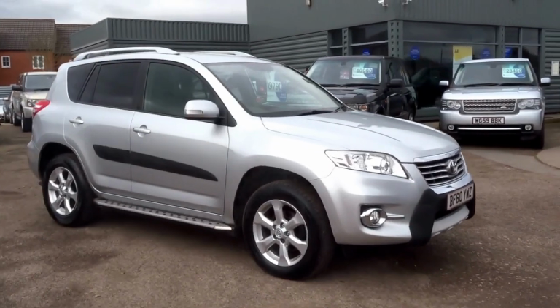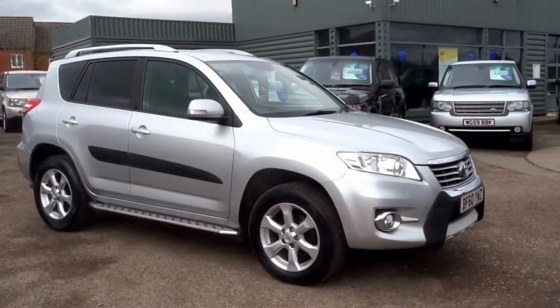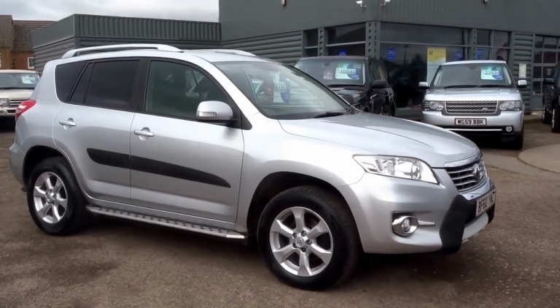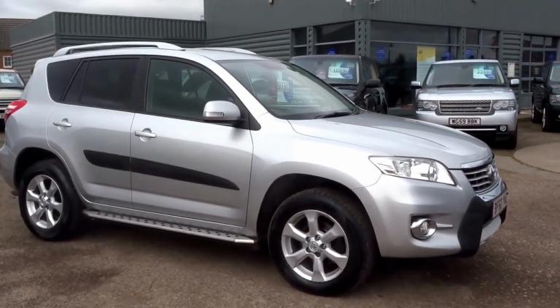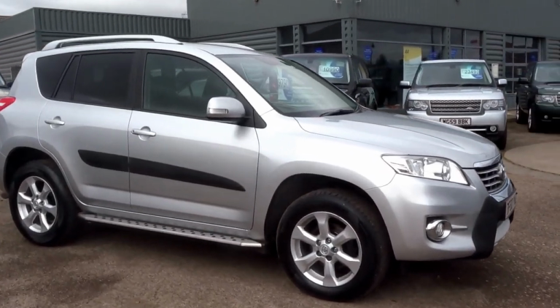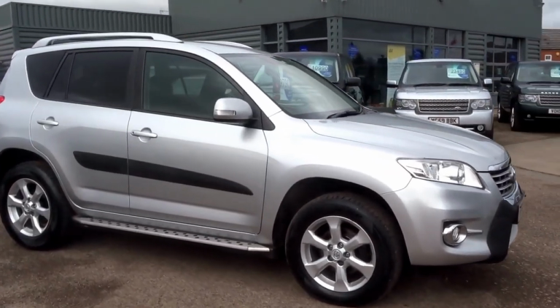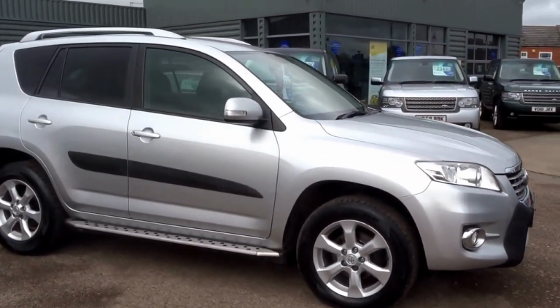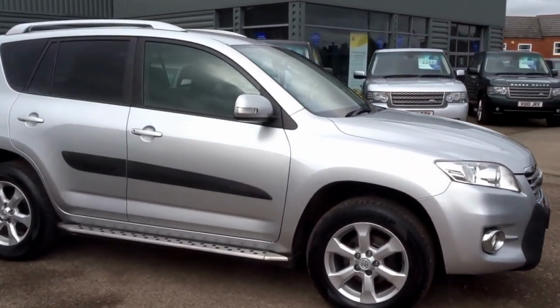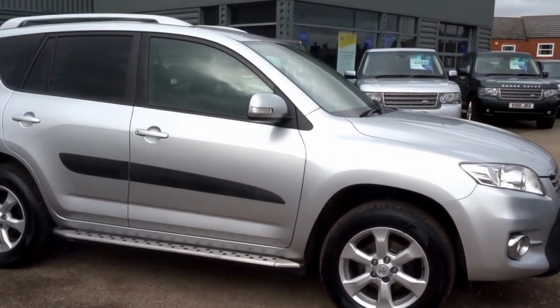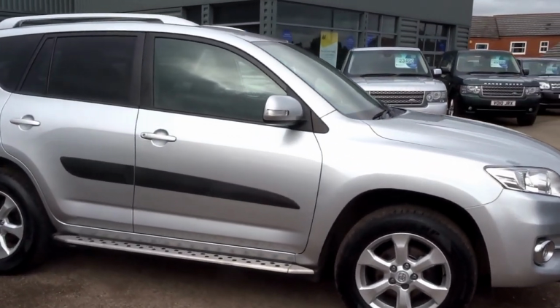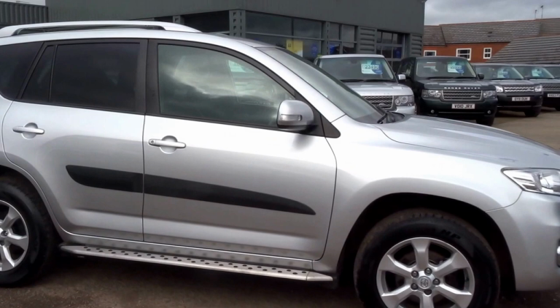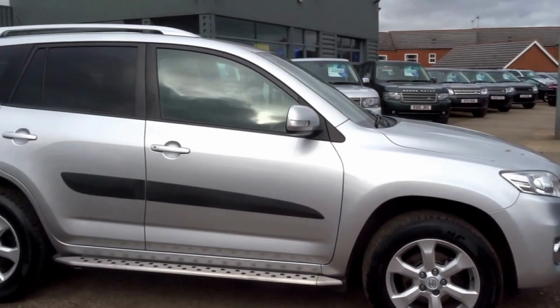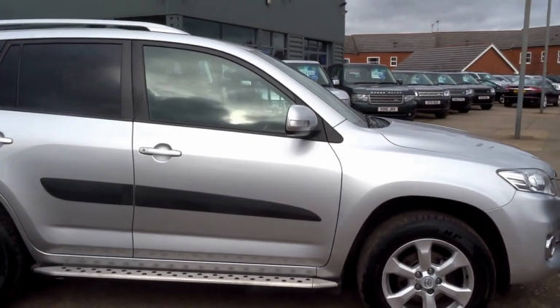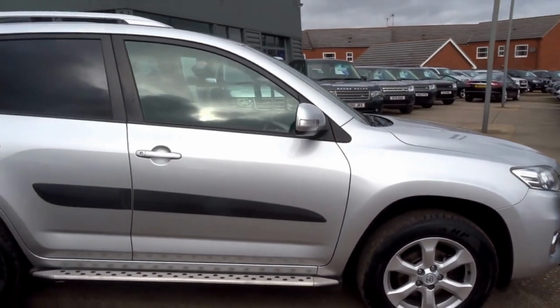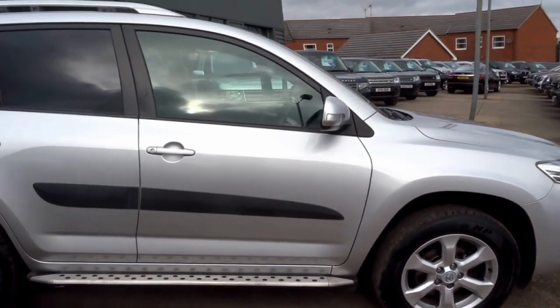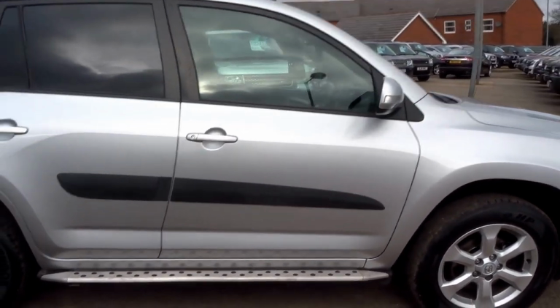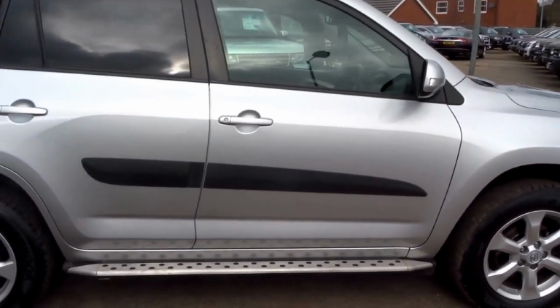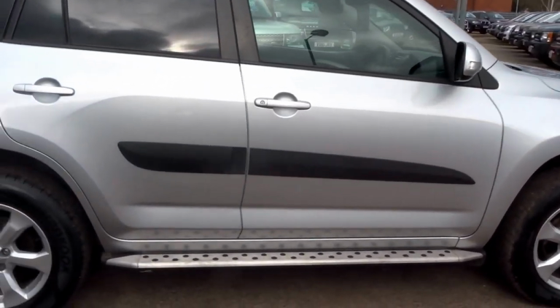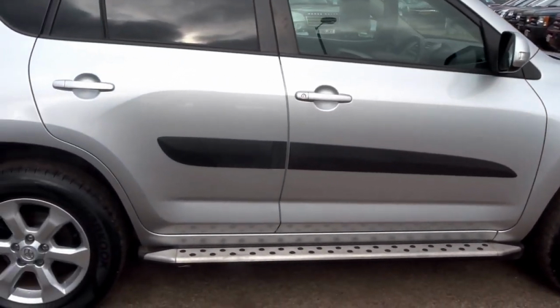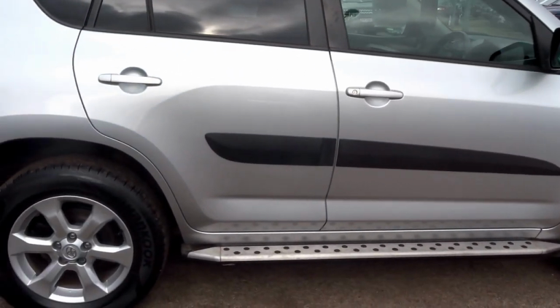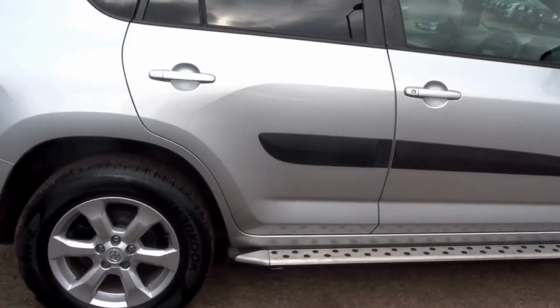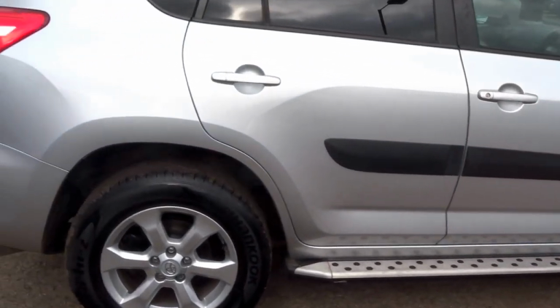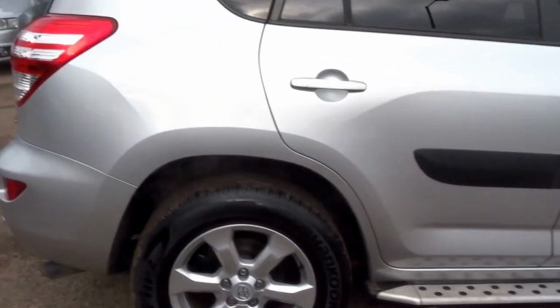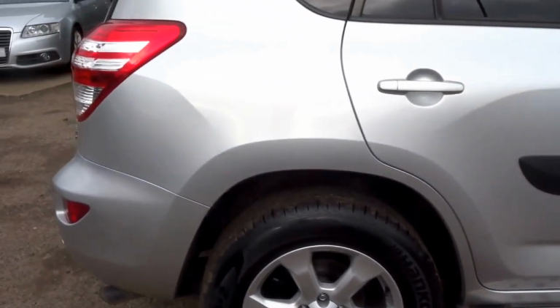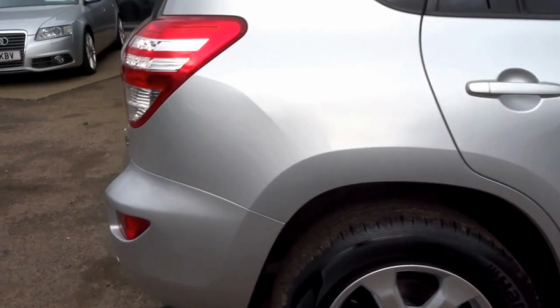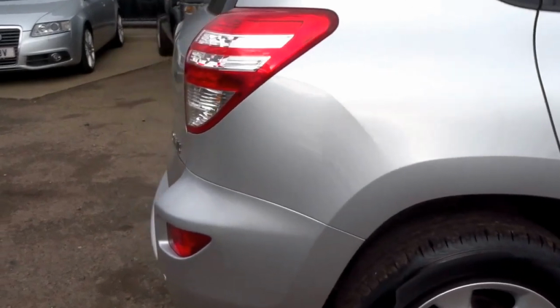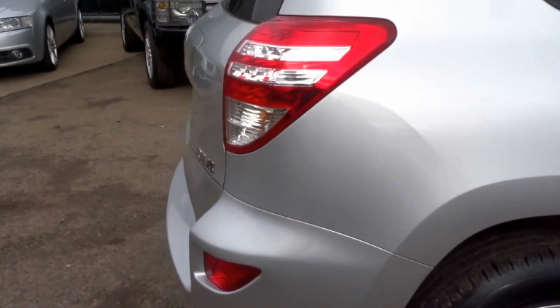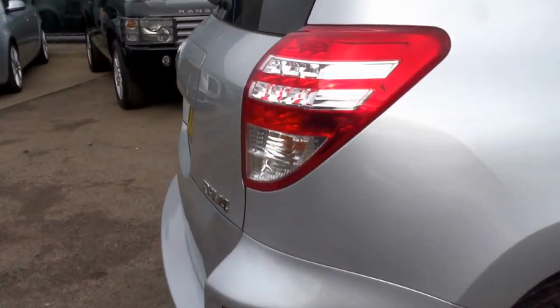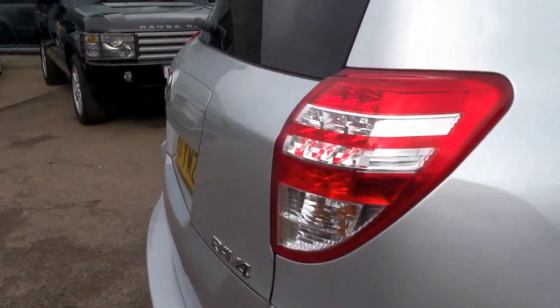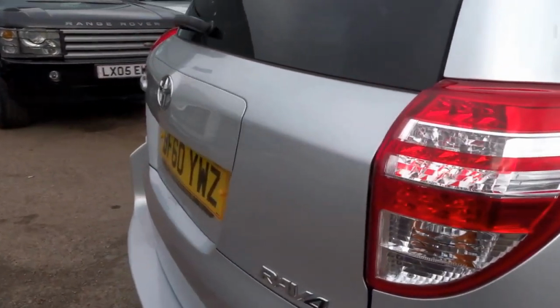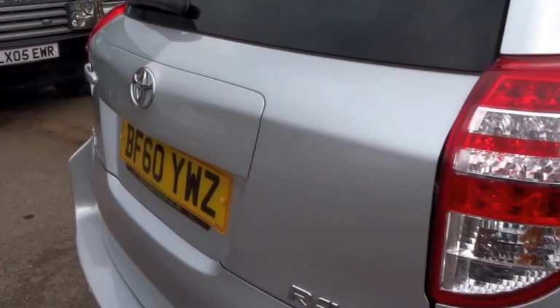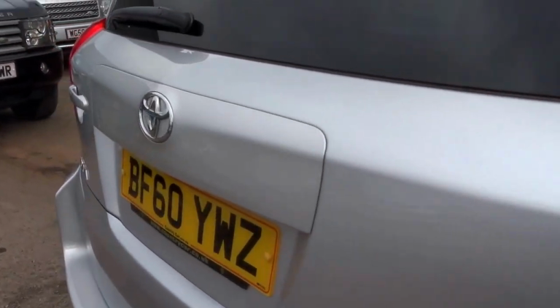It's been a couple of months now since we've had one of these on the pitch — it's a Toyota RAV4. I'm going to do a short presentation on this car; it's just come into stock for us.